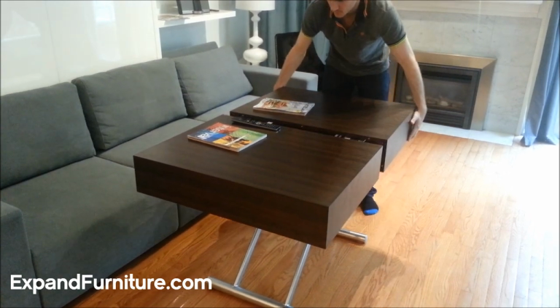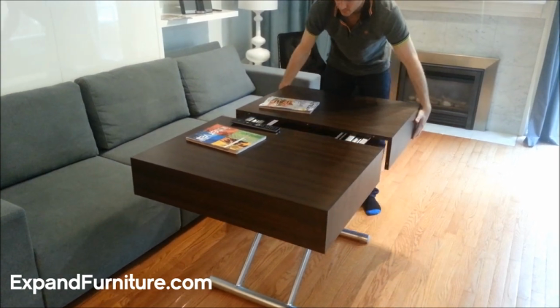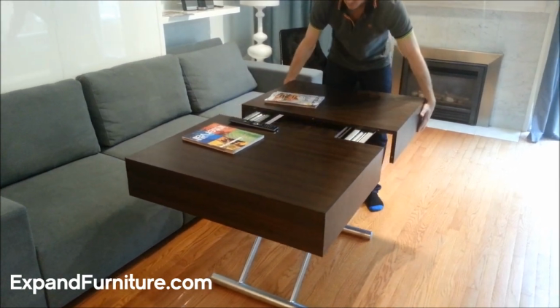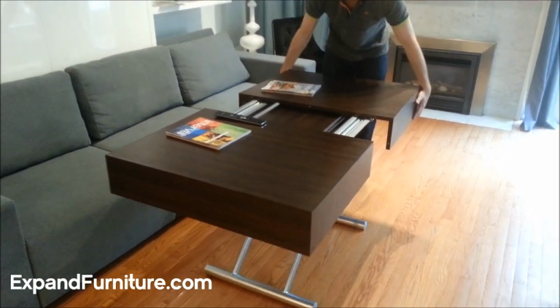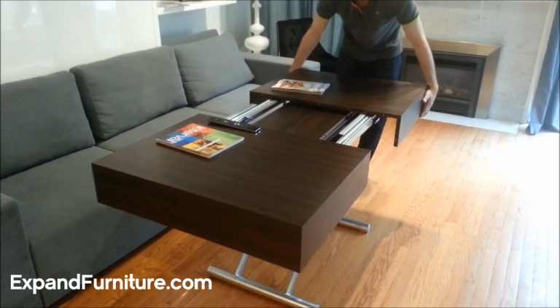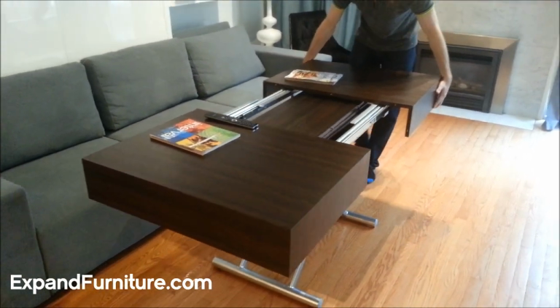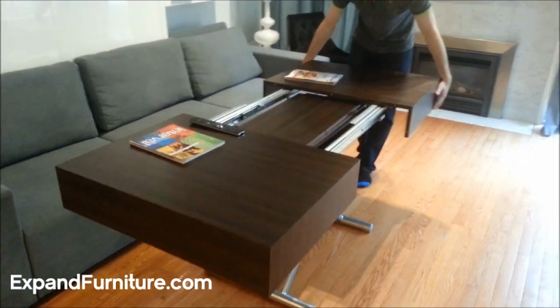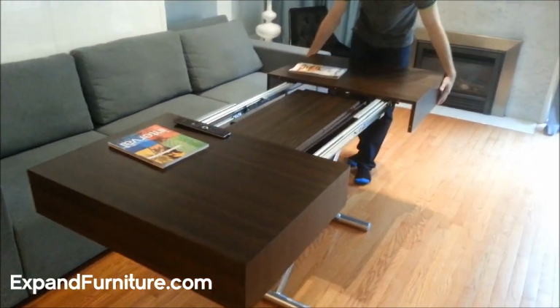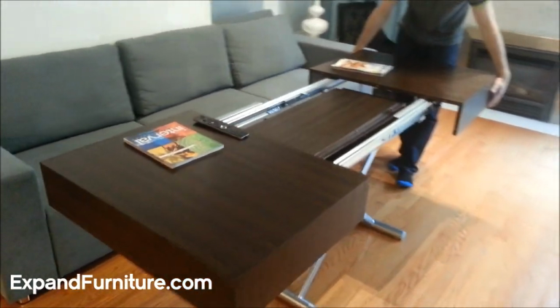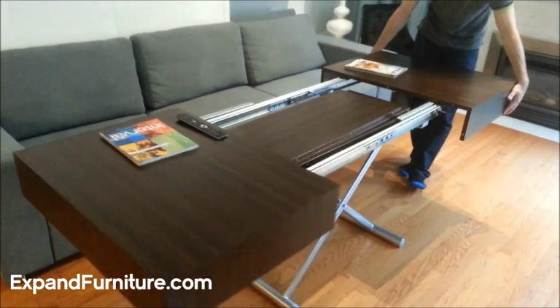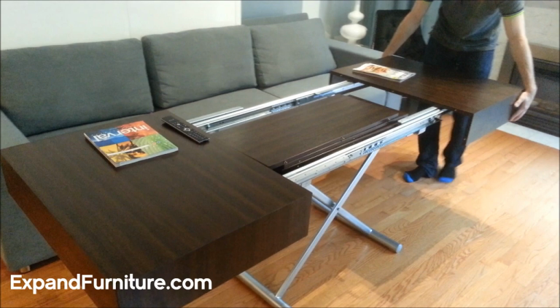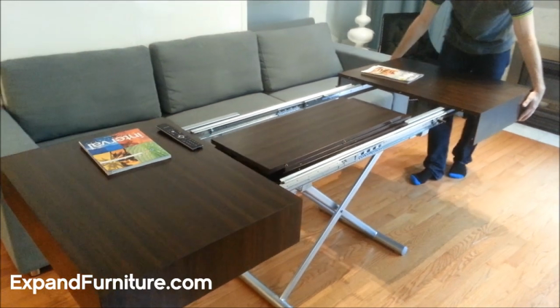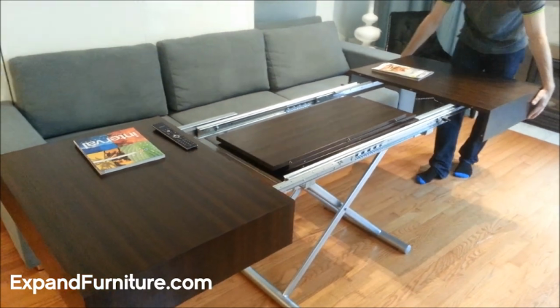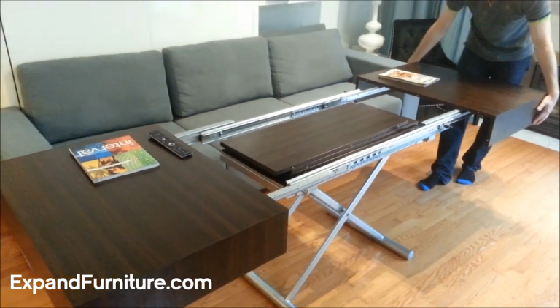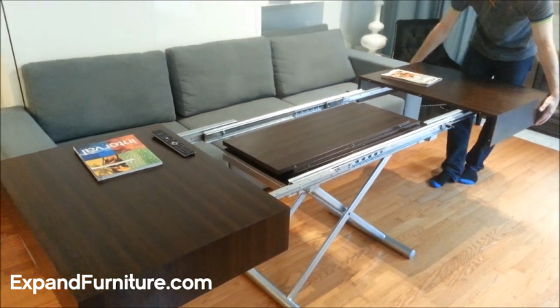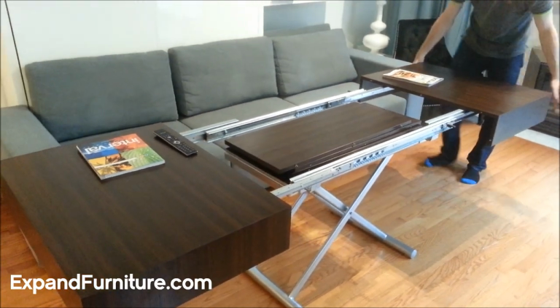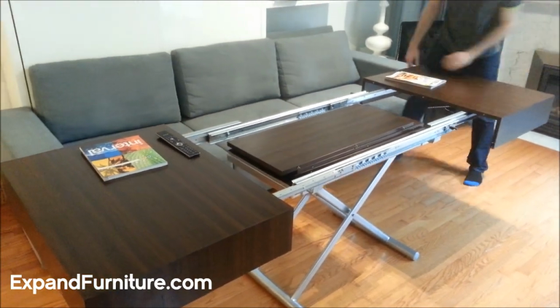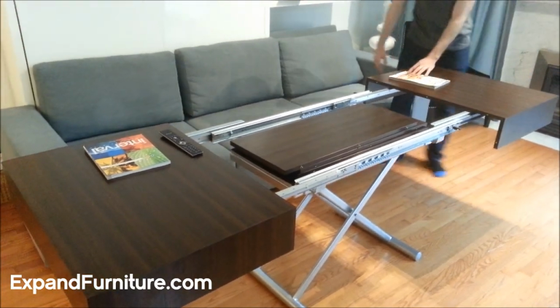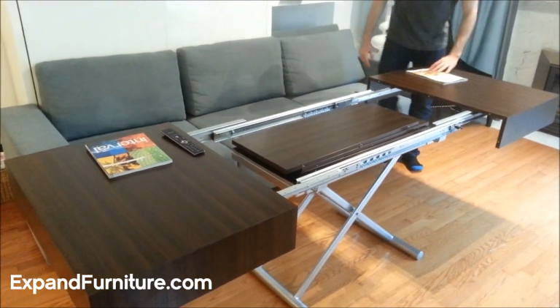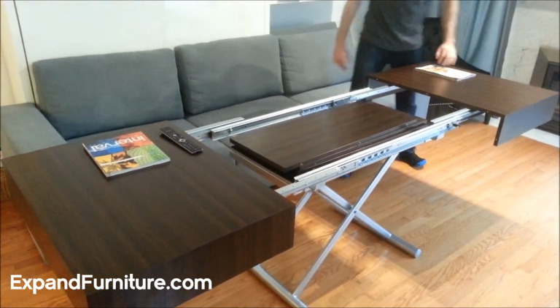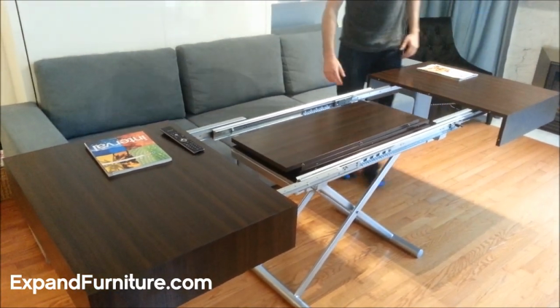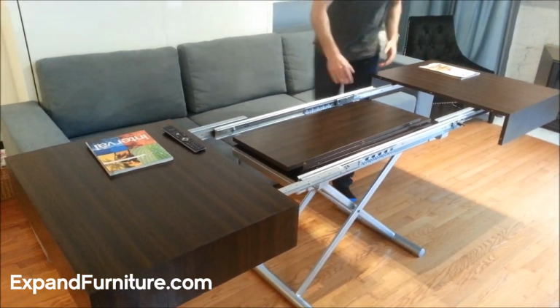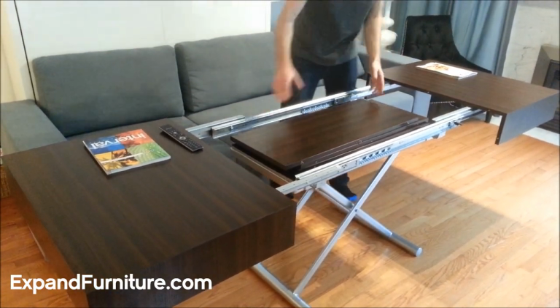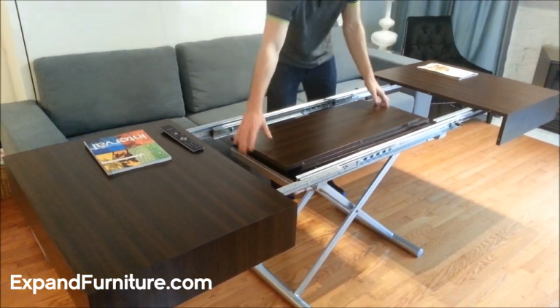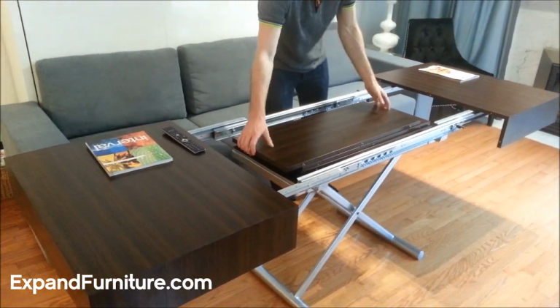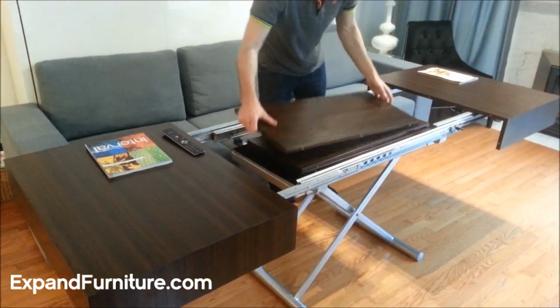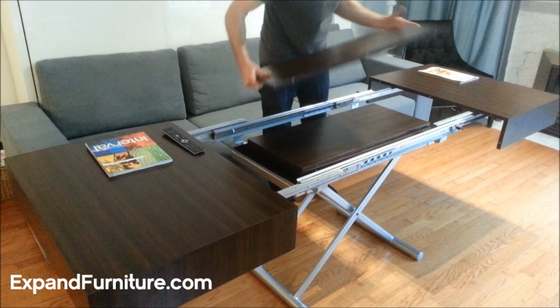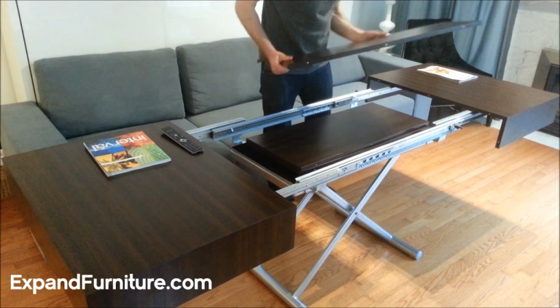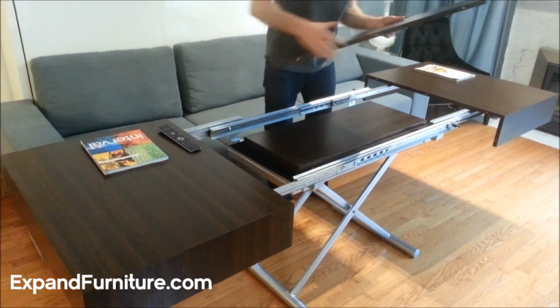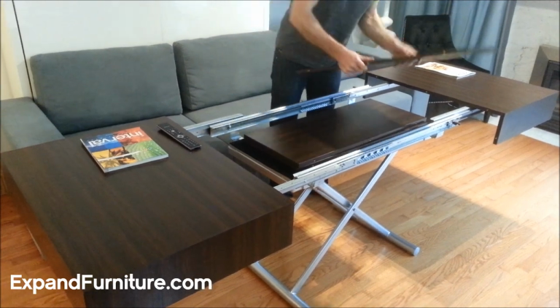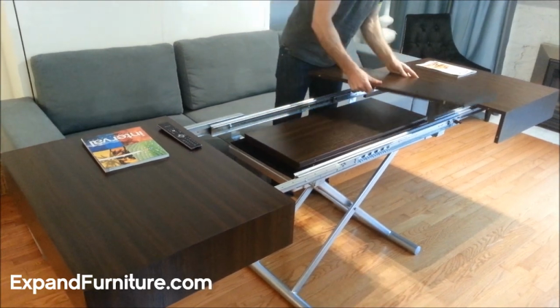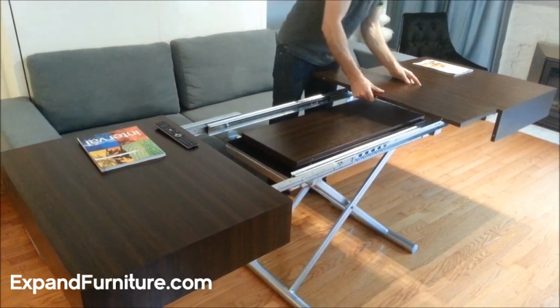The extending leaflets hide neatly and conveniently inside the boxed coffee to dining table. You can add 1, 2, or 3 to make it your desired length.